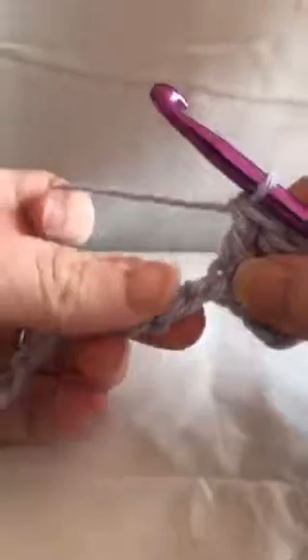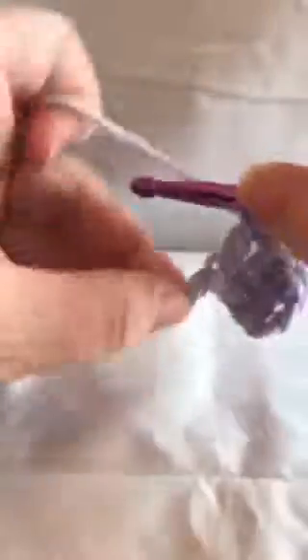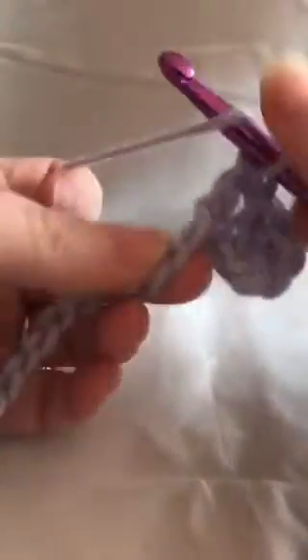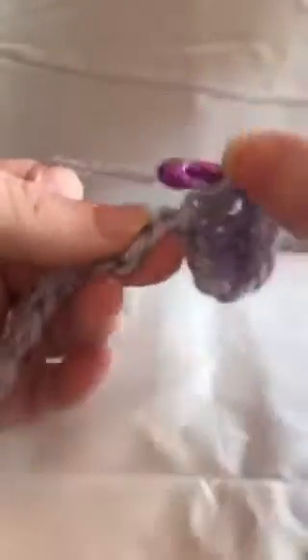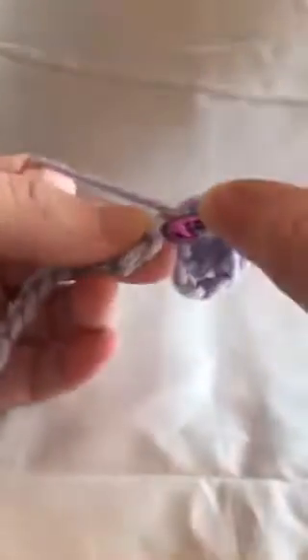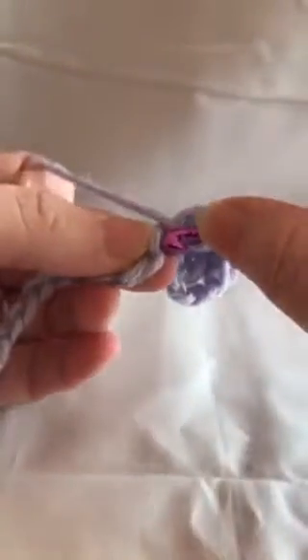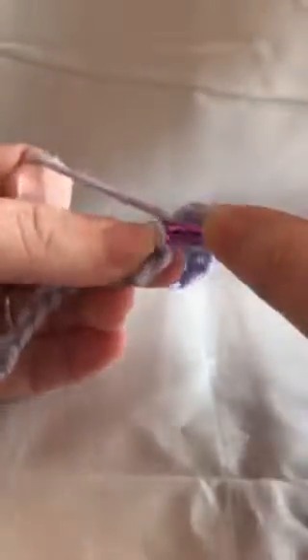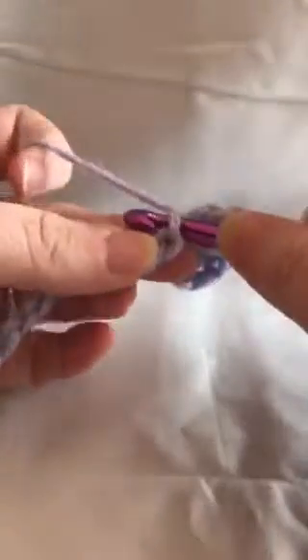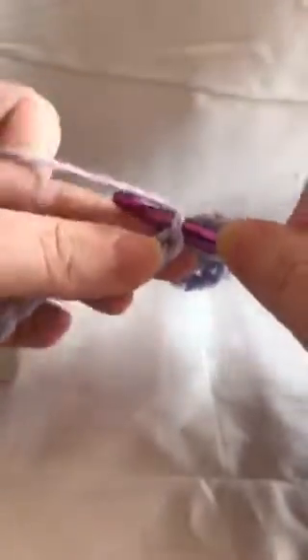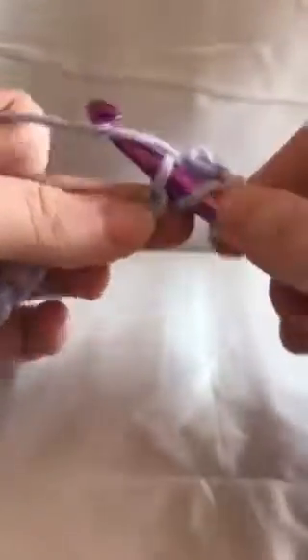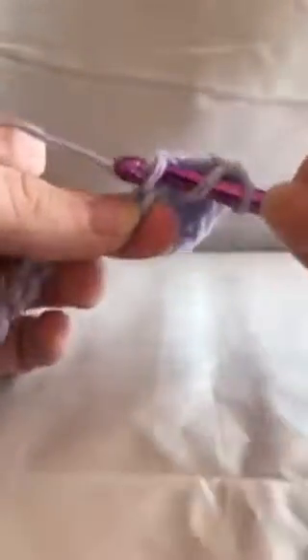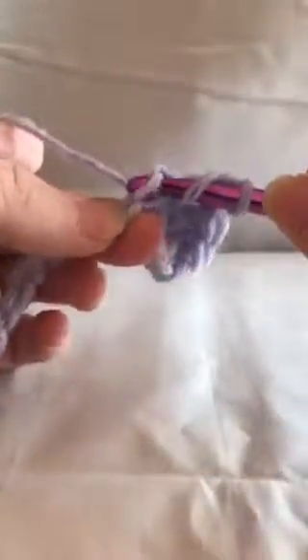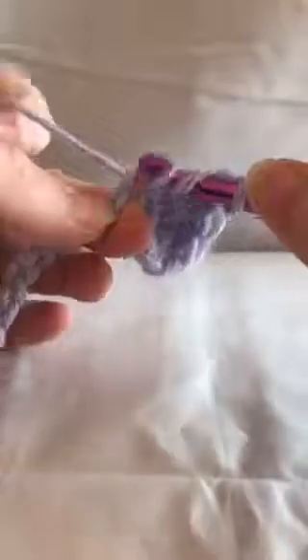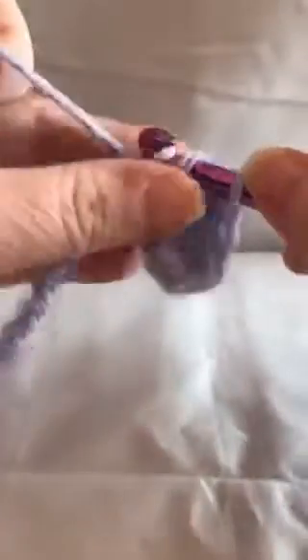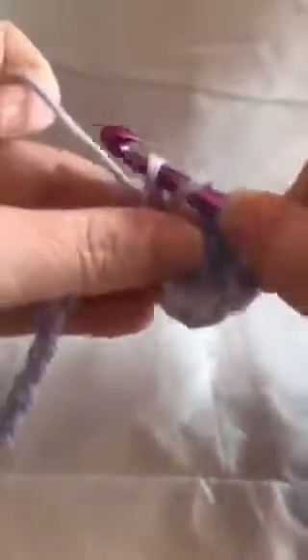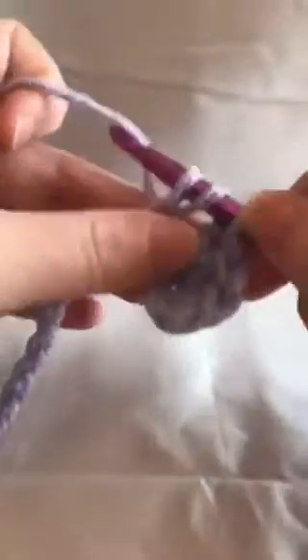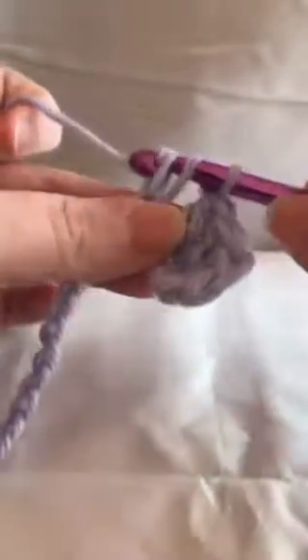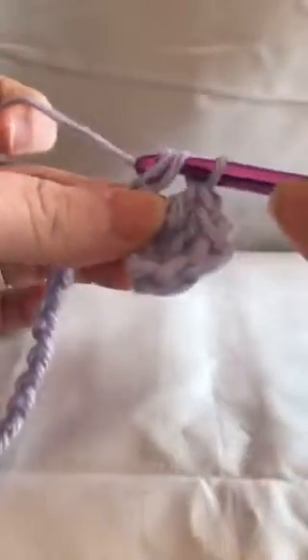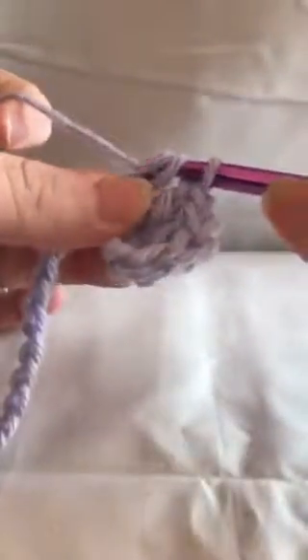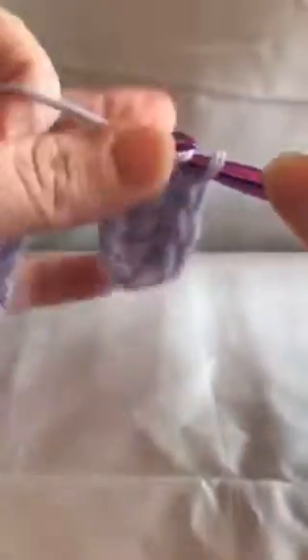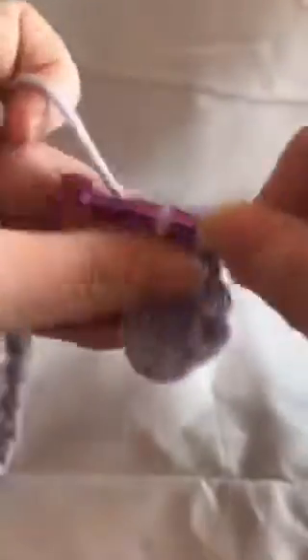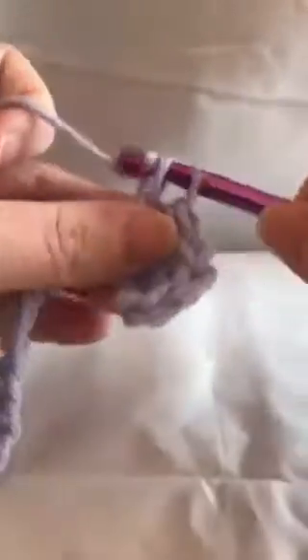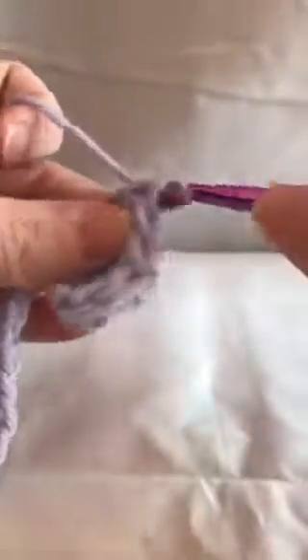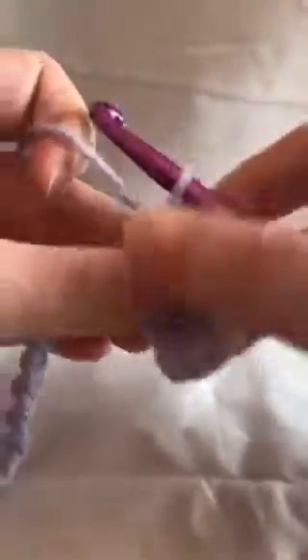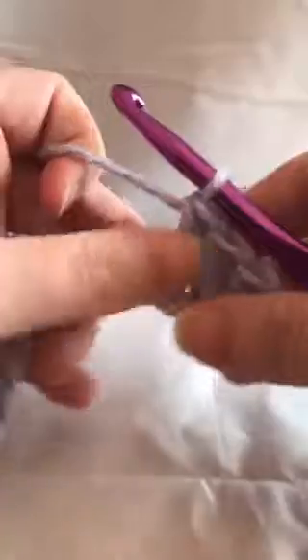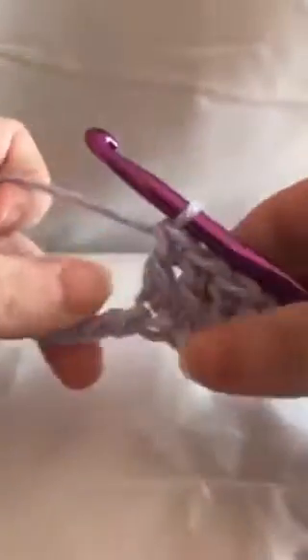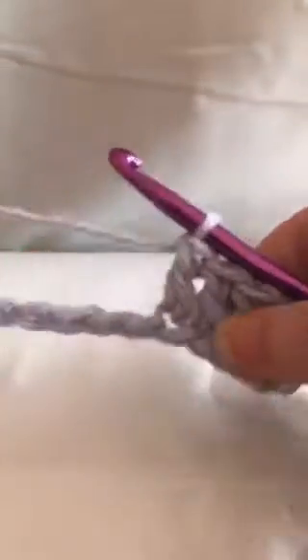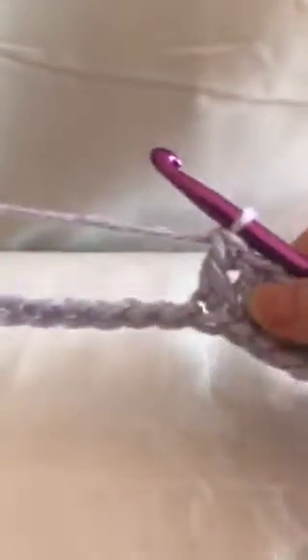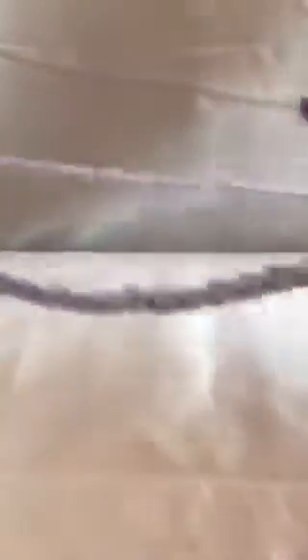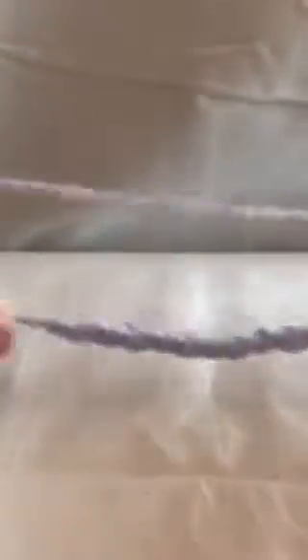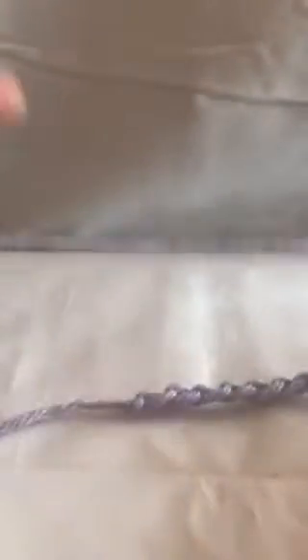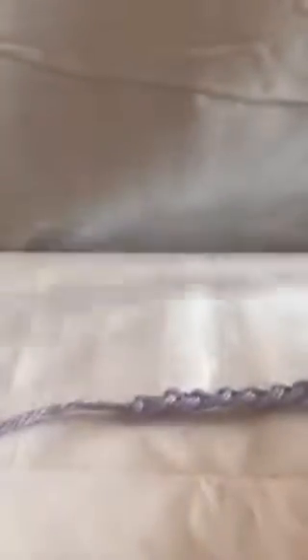I'll do a couple more here for those of you who are not familiar with the double crochet. You're going to pull through two loops and then pull through two loops, and then you'll just keep doing that until you get to the end of your row.